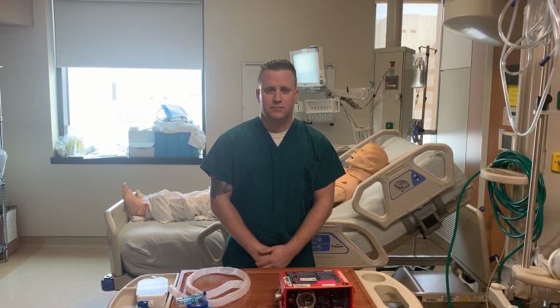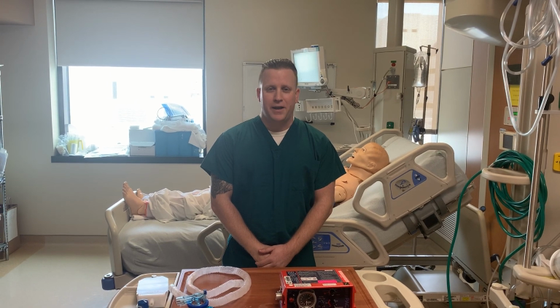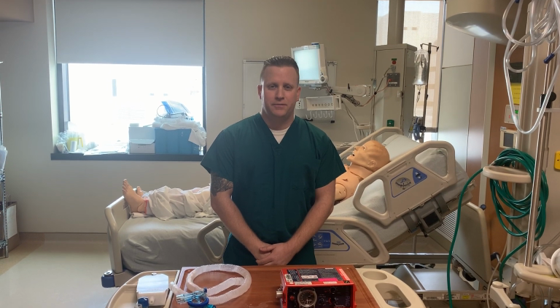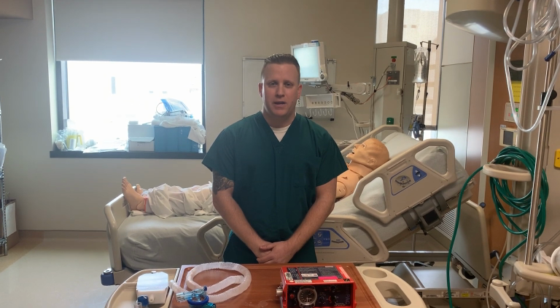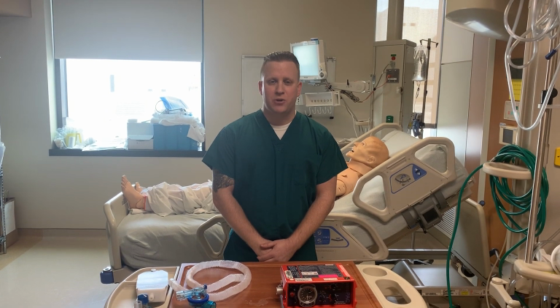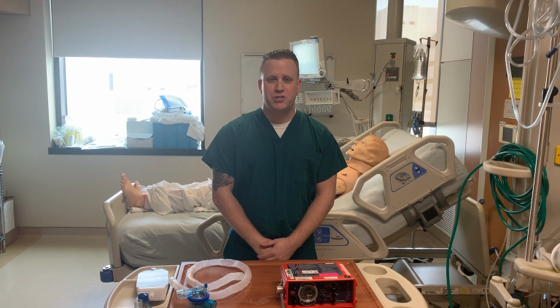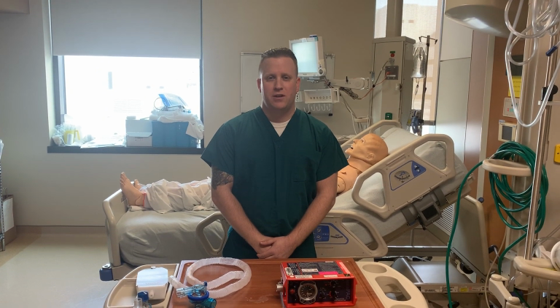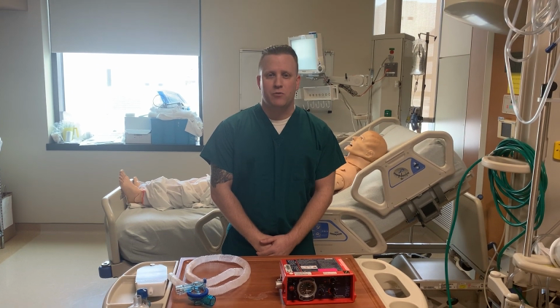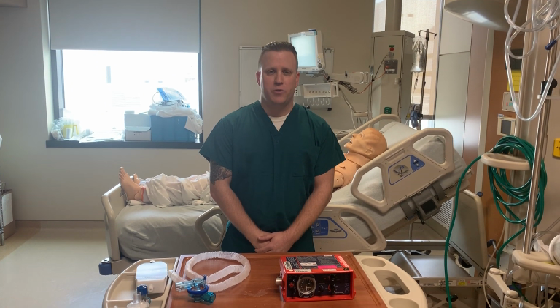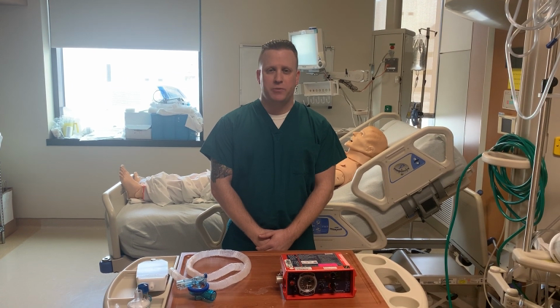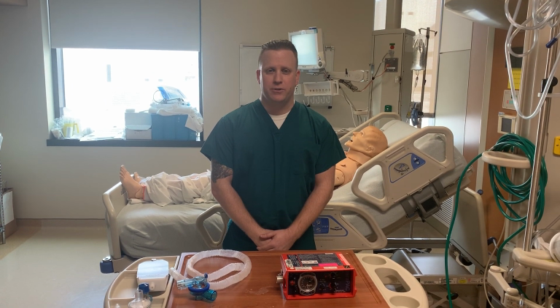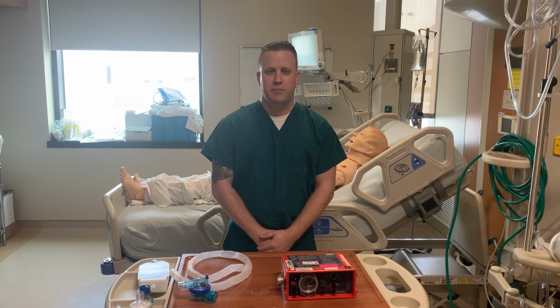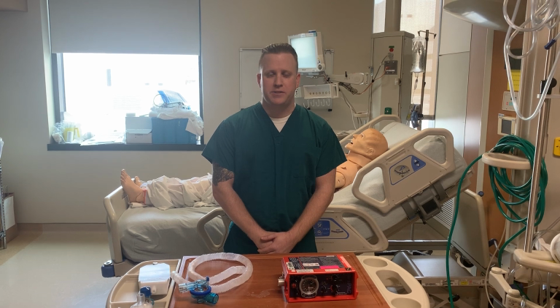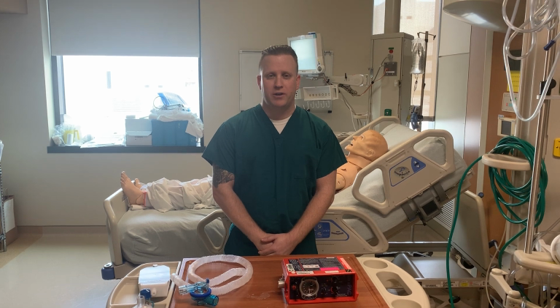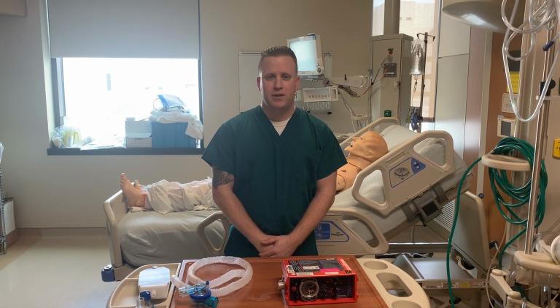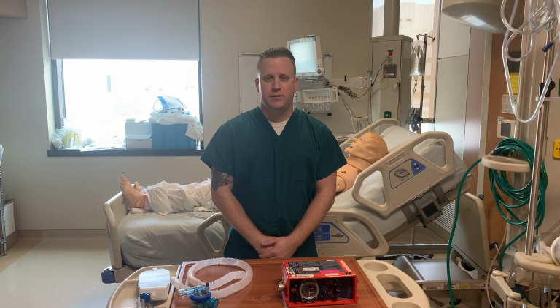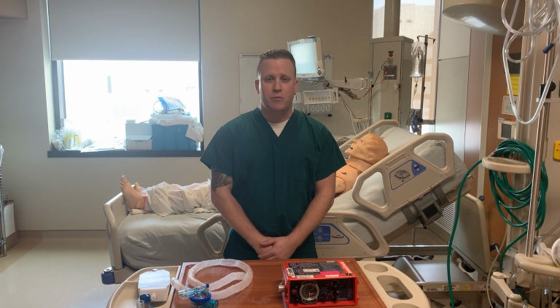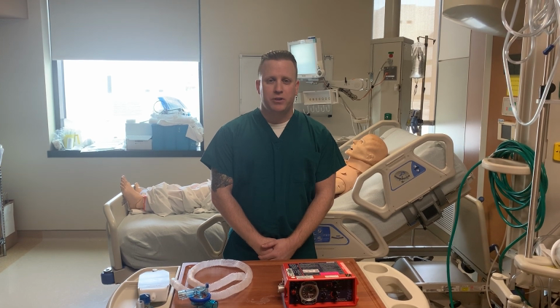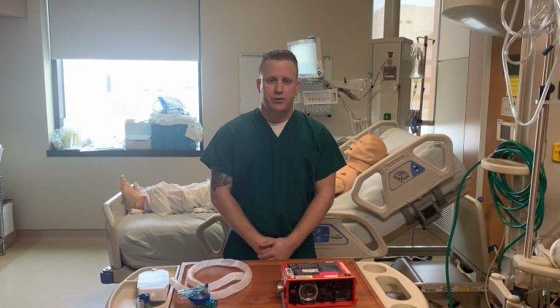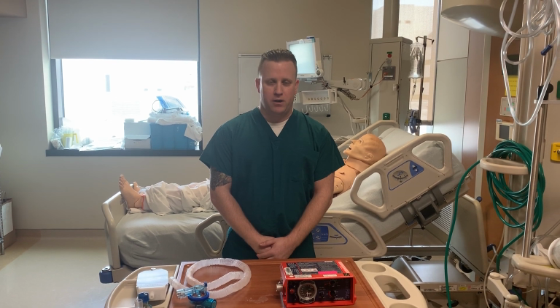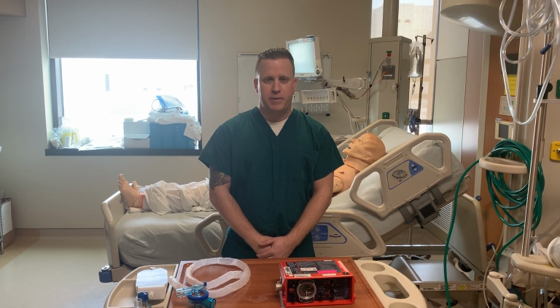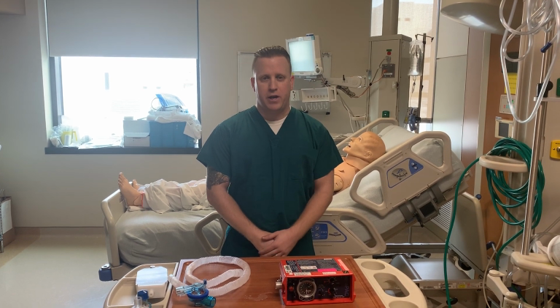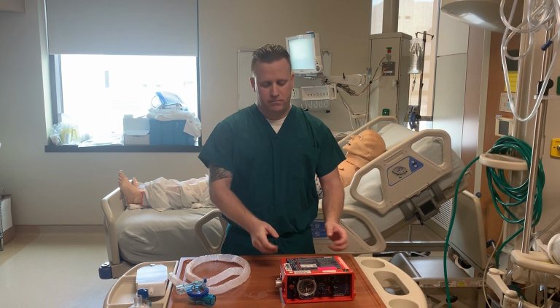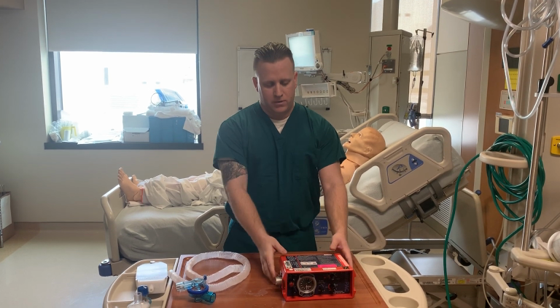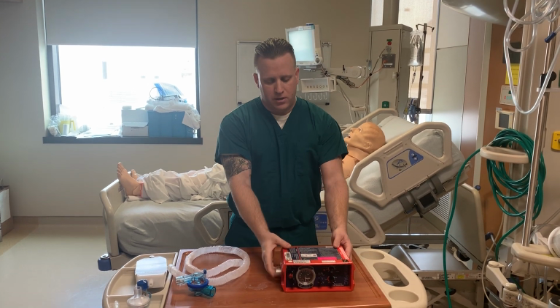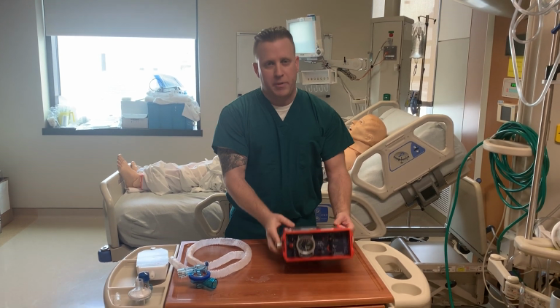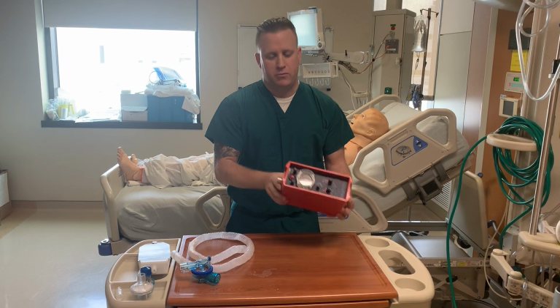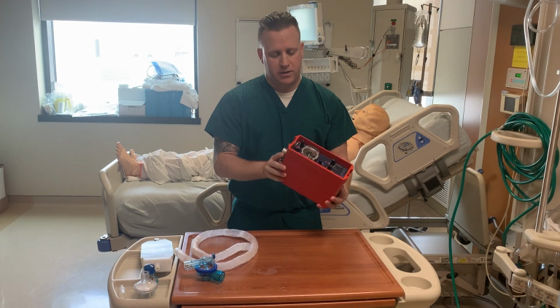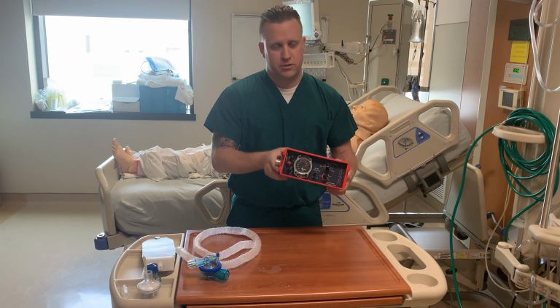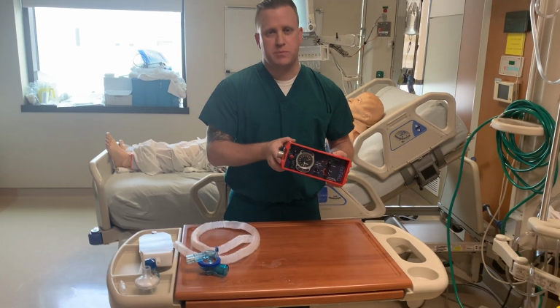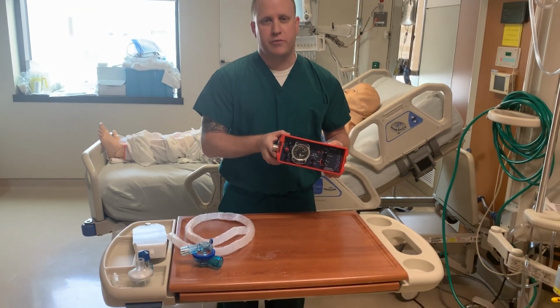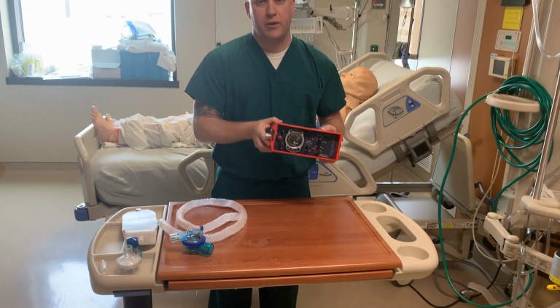Hi, my name is Eric Tesh. I'm a respiratory therapist here in Bethesda, Maryland, and today I want to be talking to you about the Parapak Pneumatic Transport Ventilator.